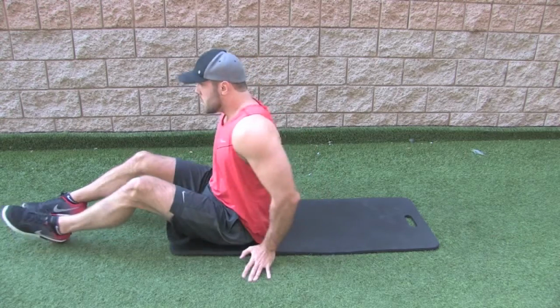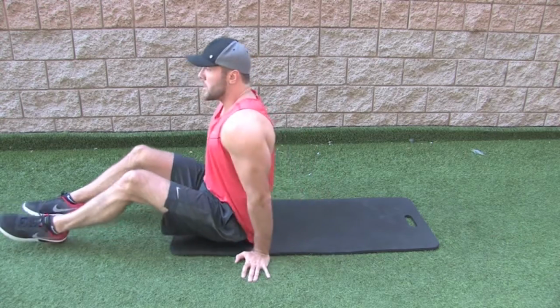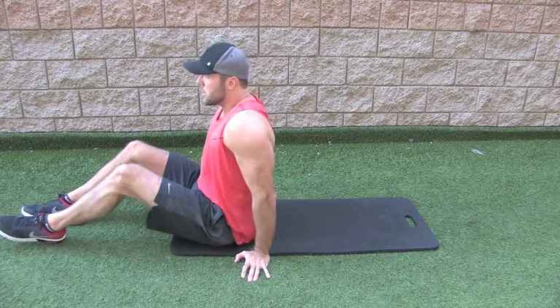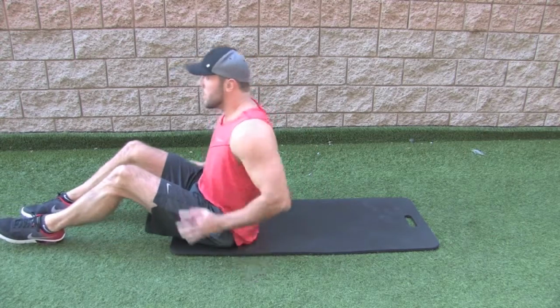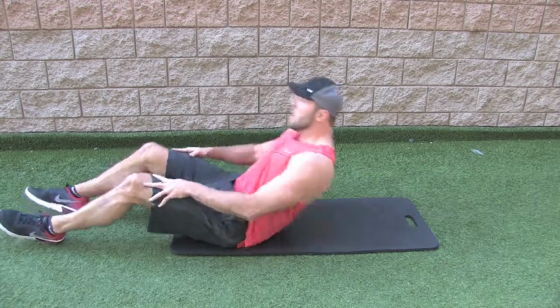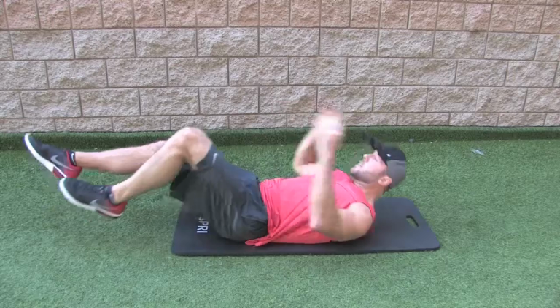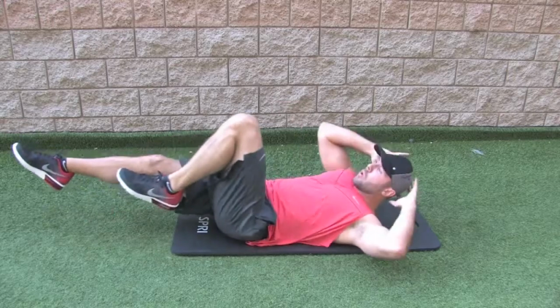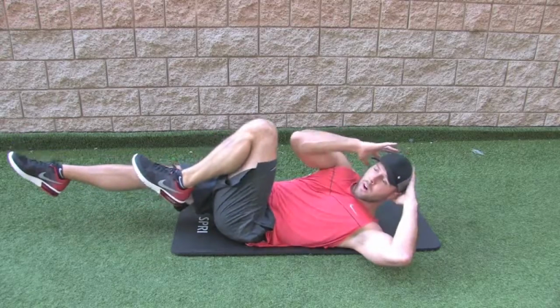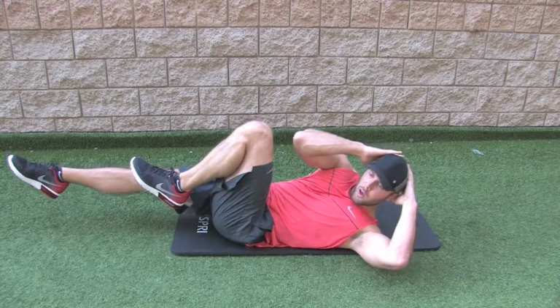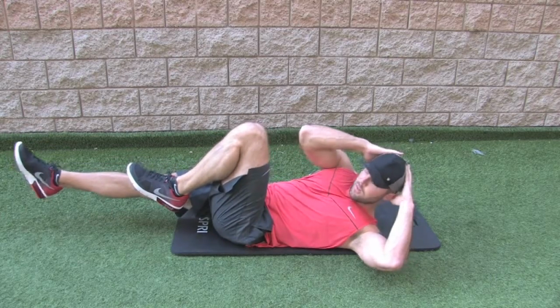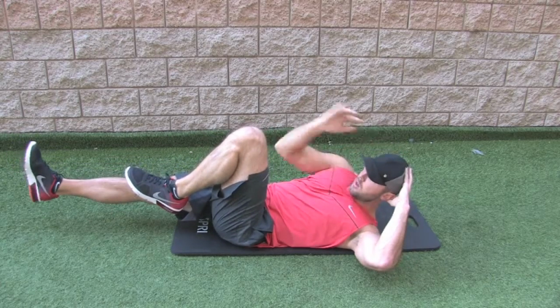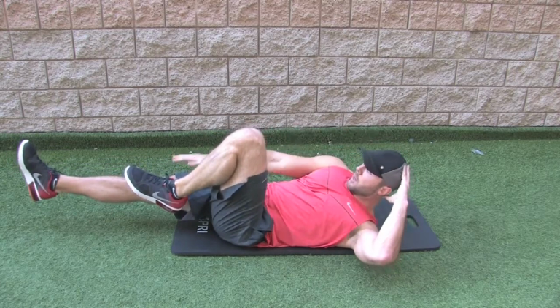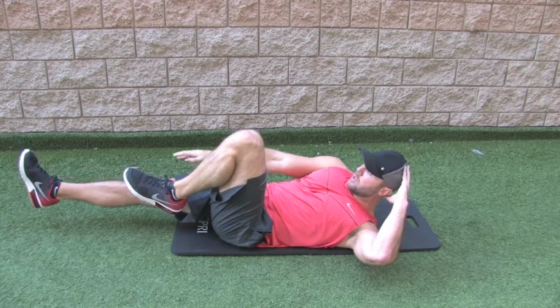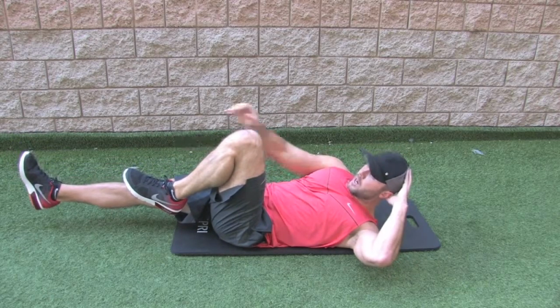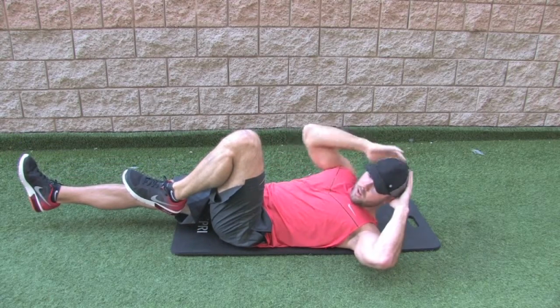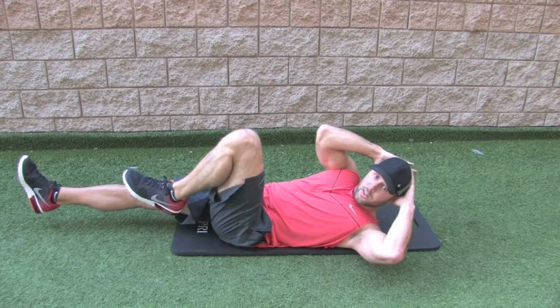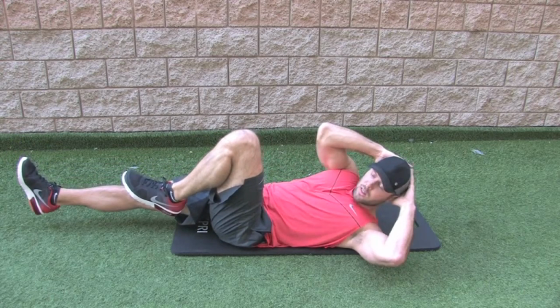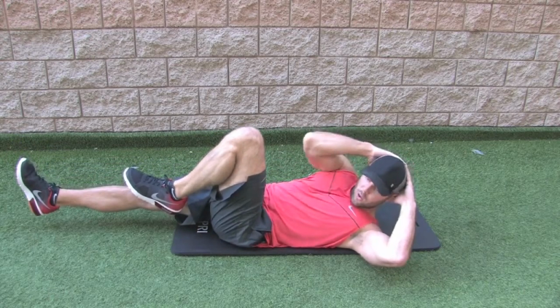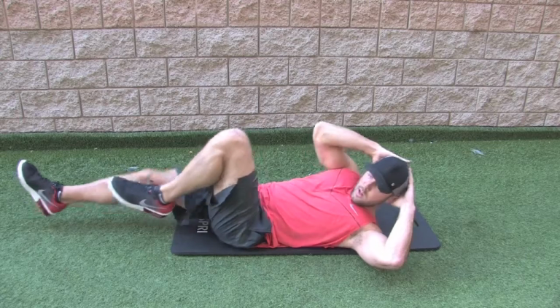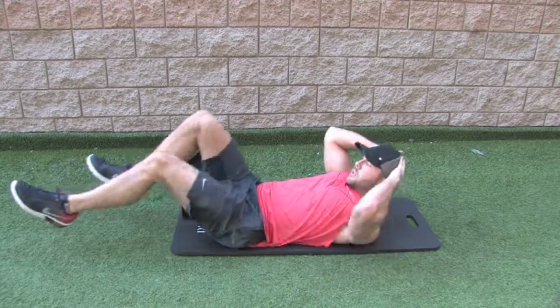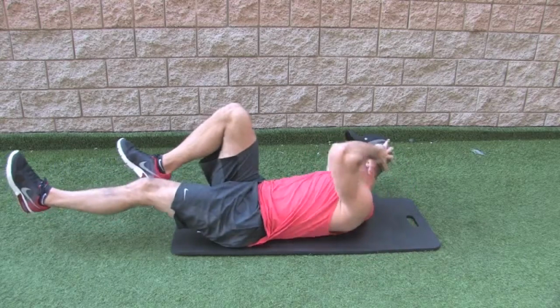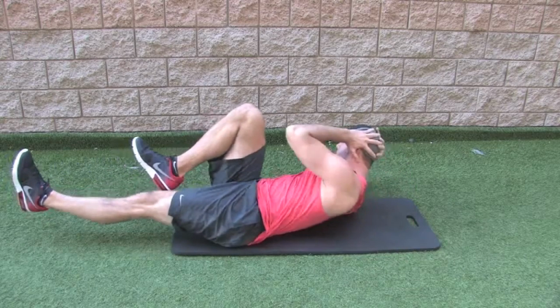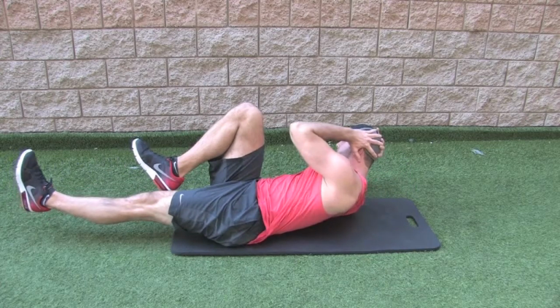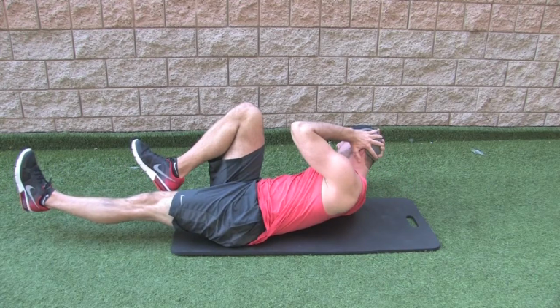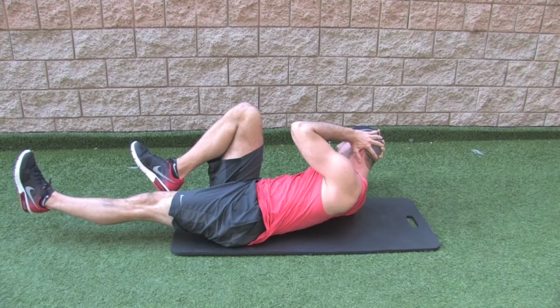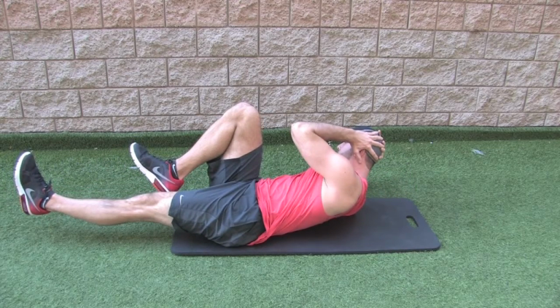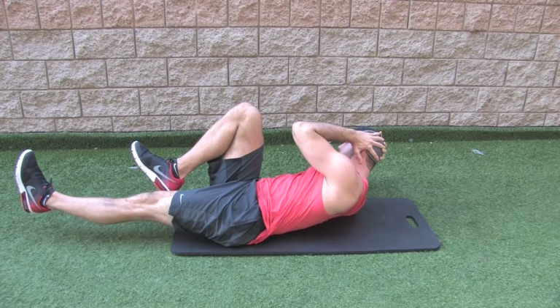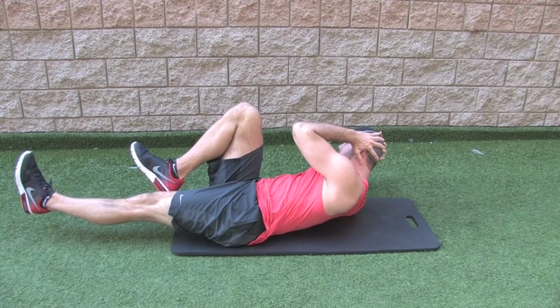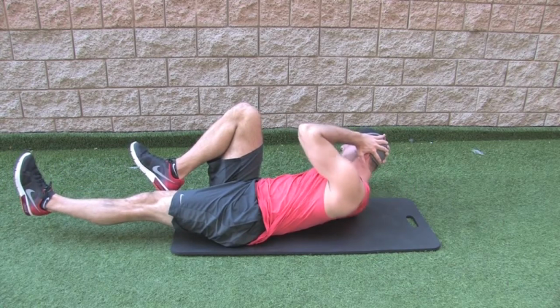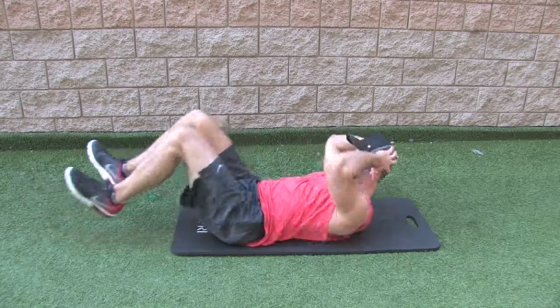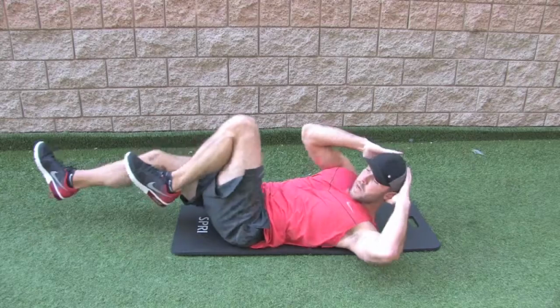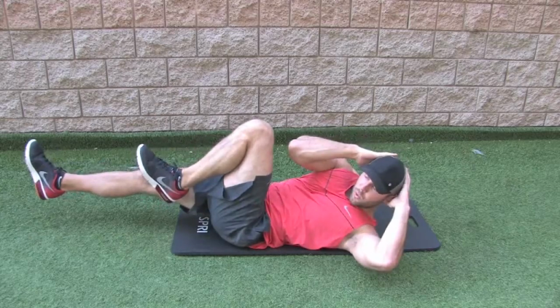So one more time I'll show you. Nice and controlled — right elbow to left knee, my leg is straight out, an inch or two off the floor. Switch to the opposite side, coming up and across, exhaling at the top, back and forth.